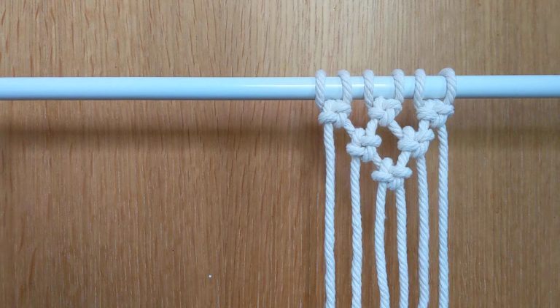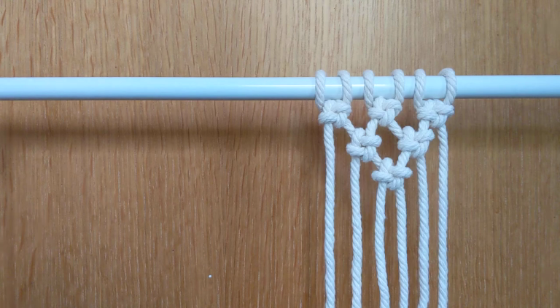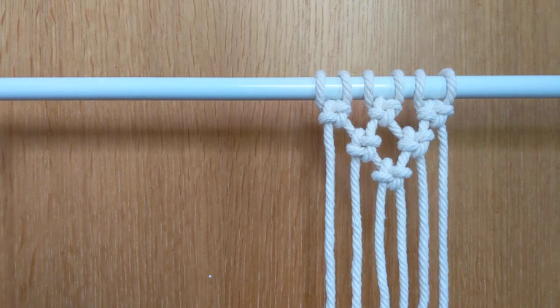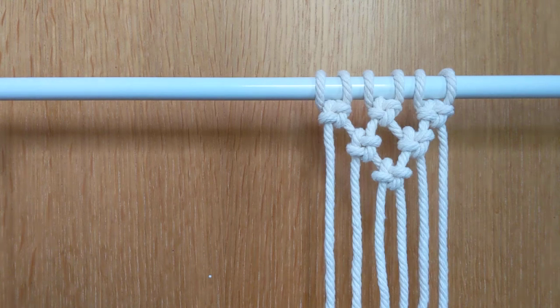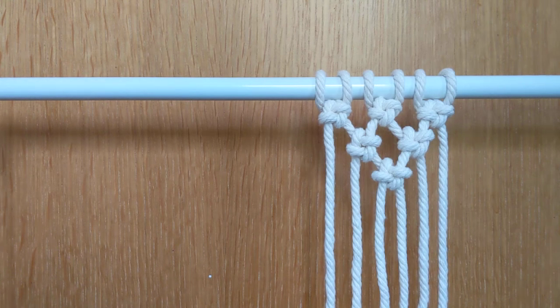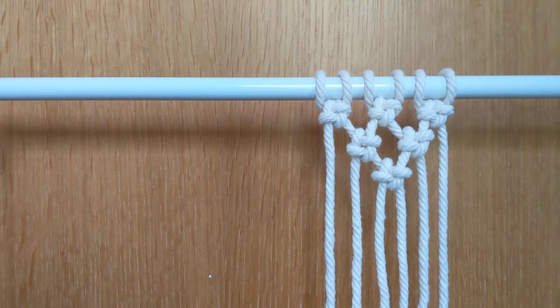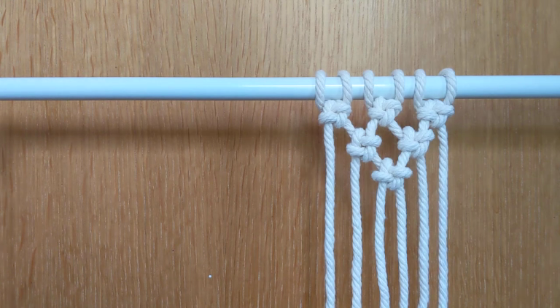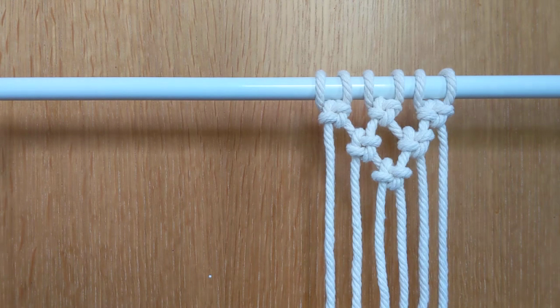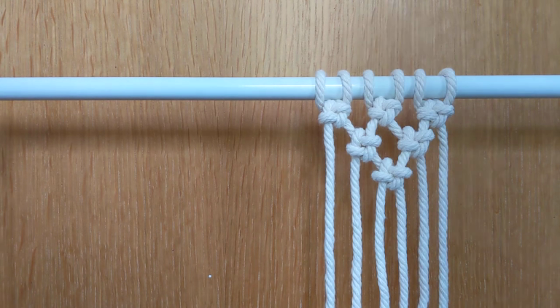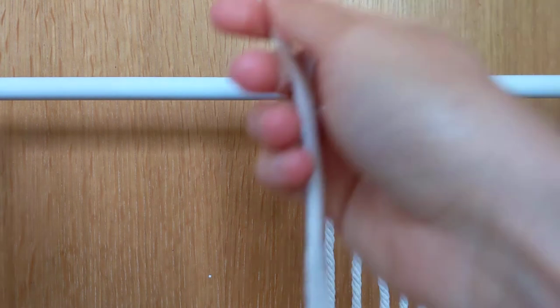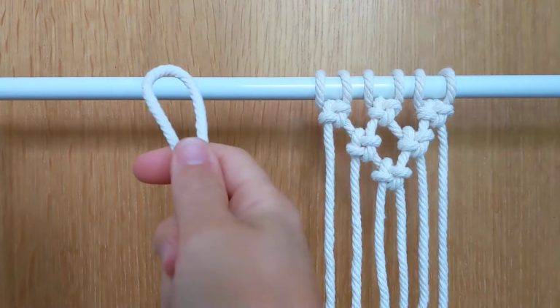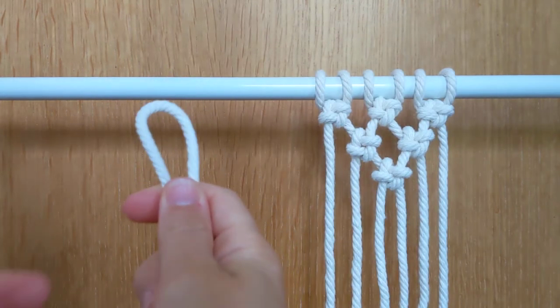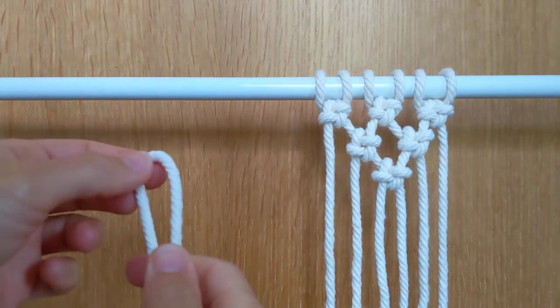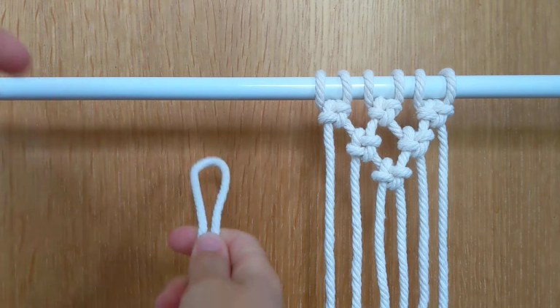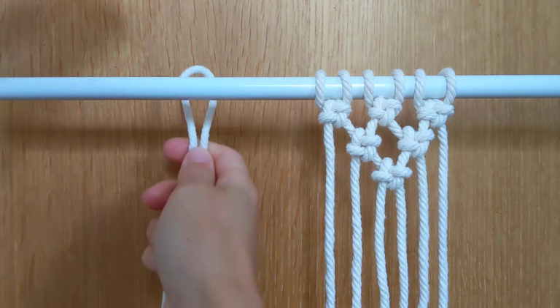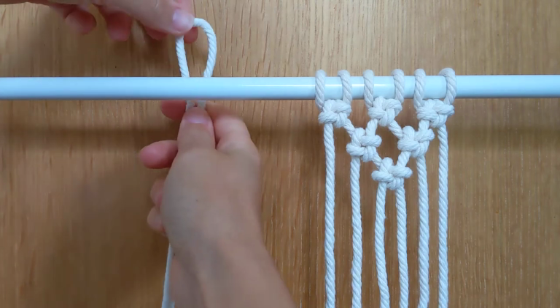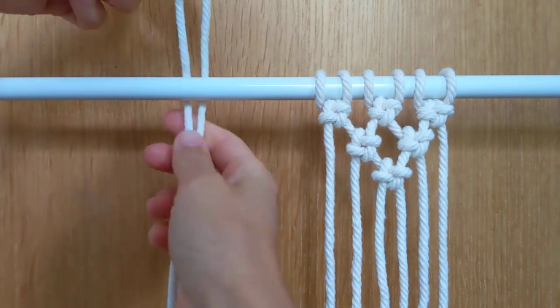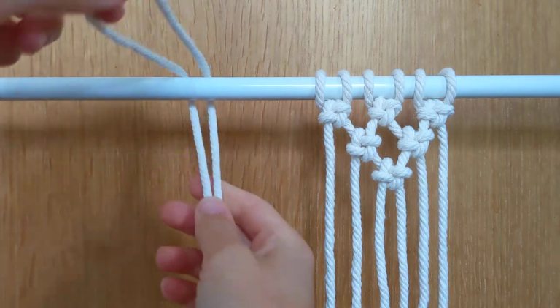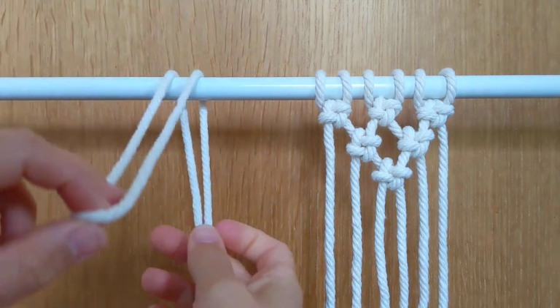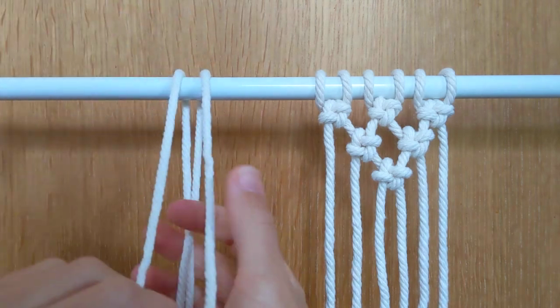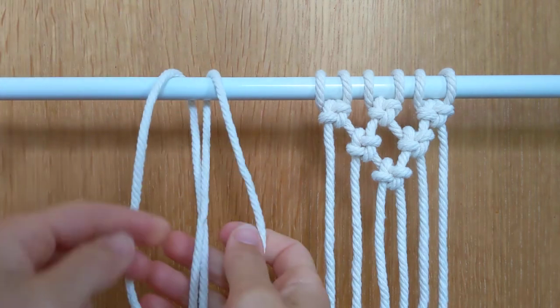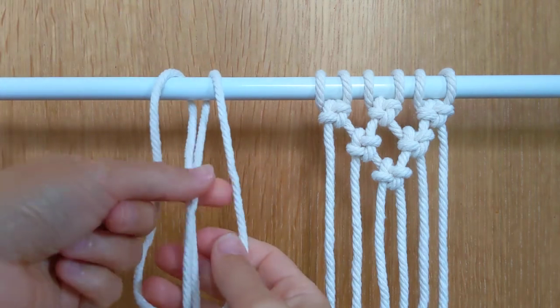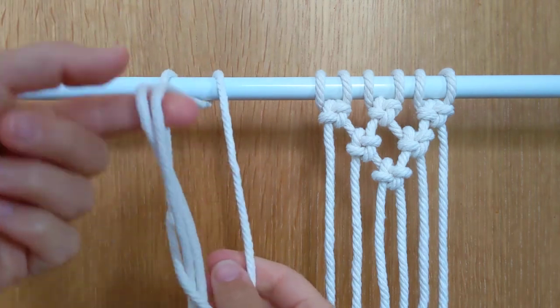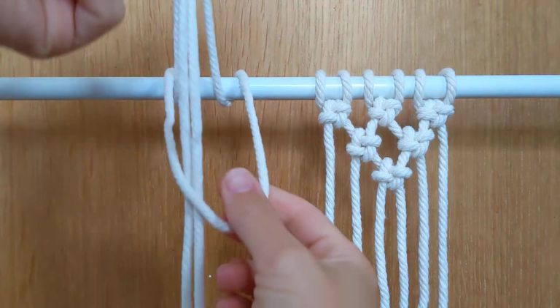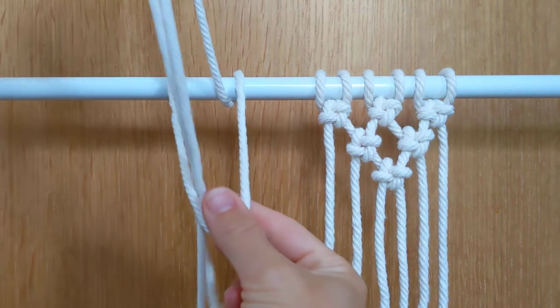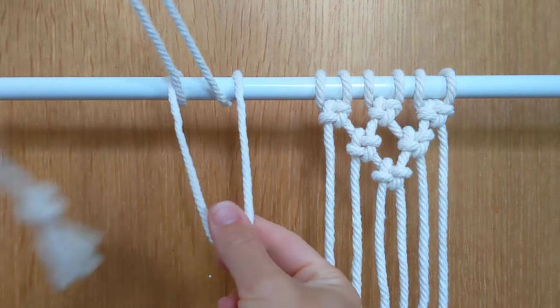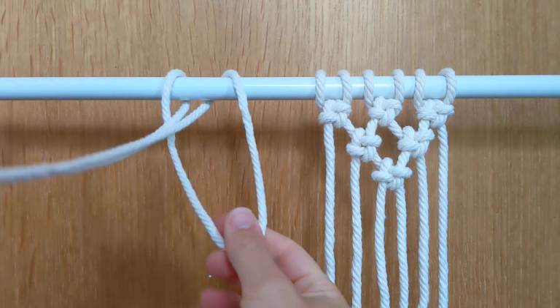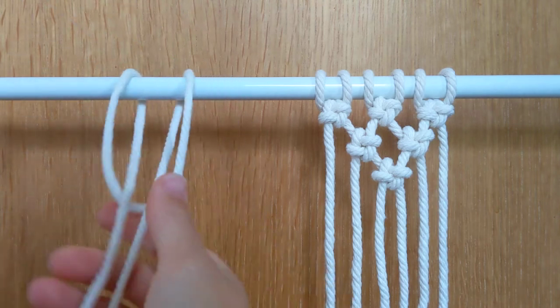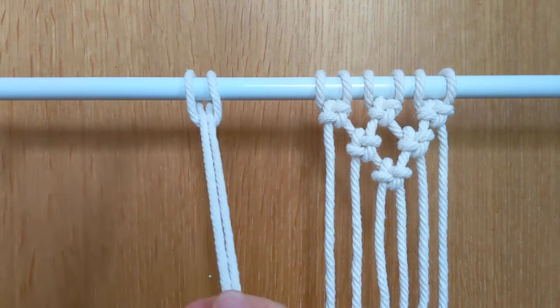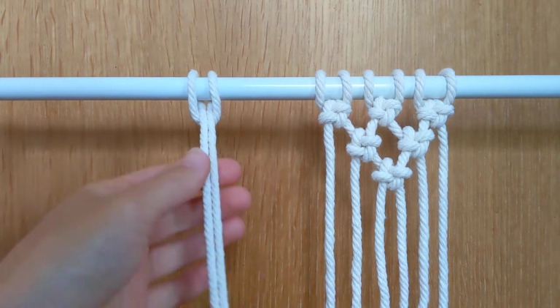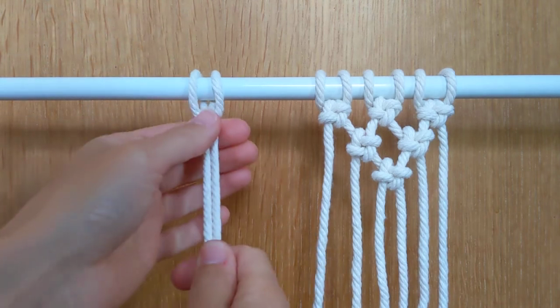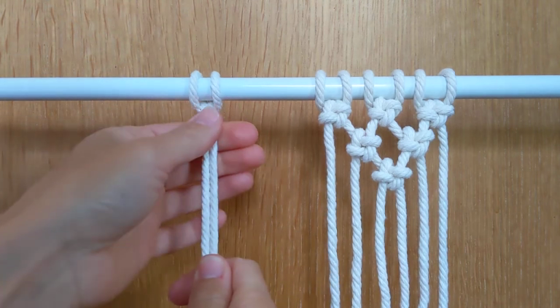This is a tutorial on how to tie a cross knot. First I'm going to take a long cord and fold it in half. I'm going to bring it around the back and then loop the middle cords through, and that is a cow hitch knot.